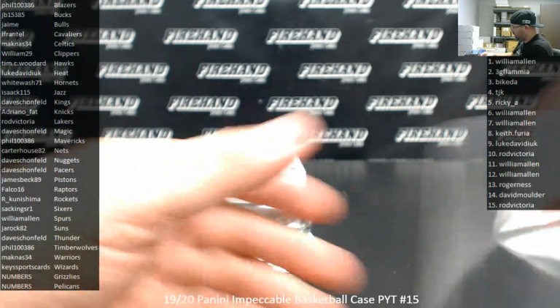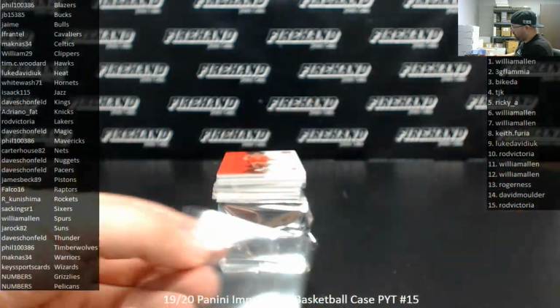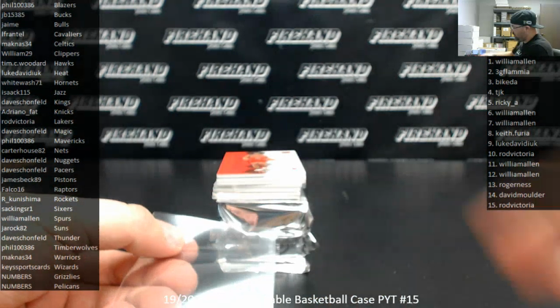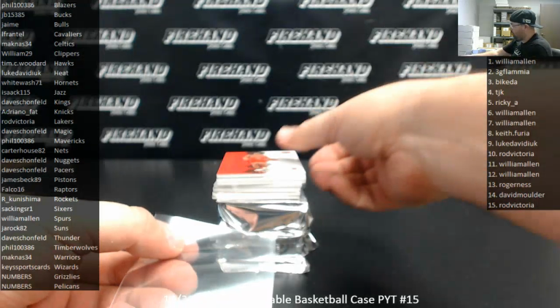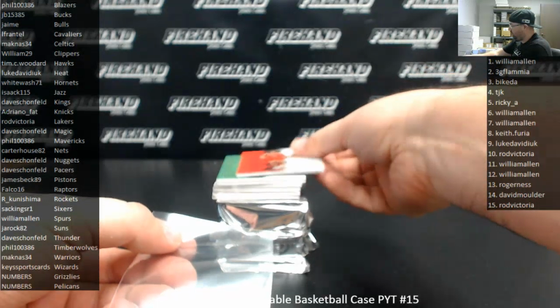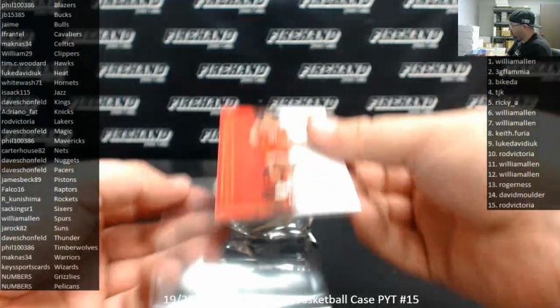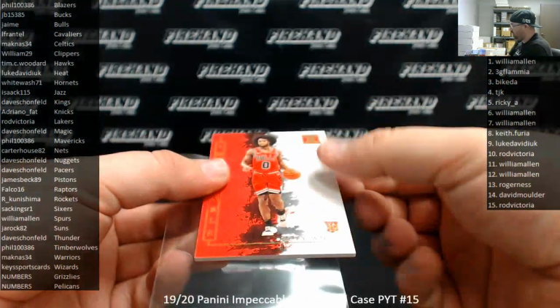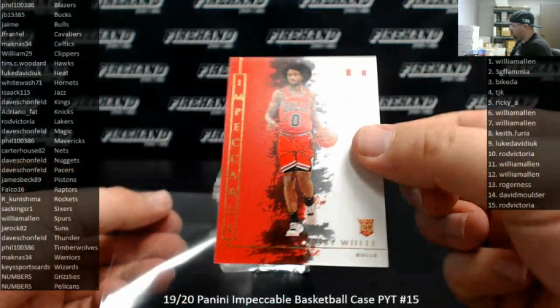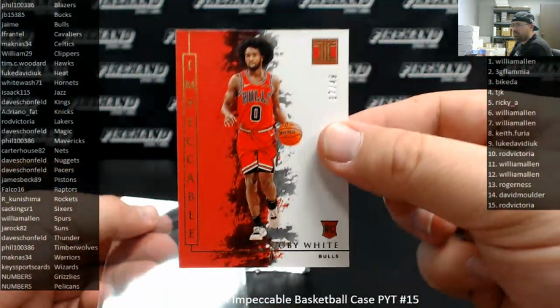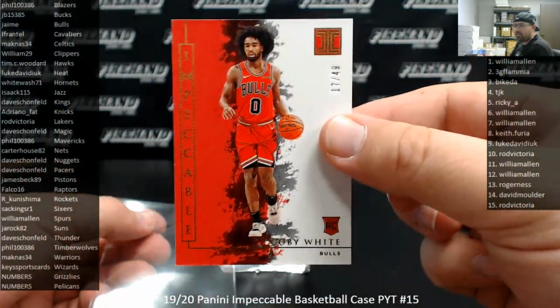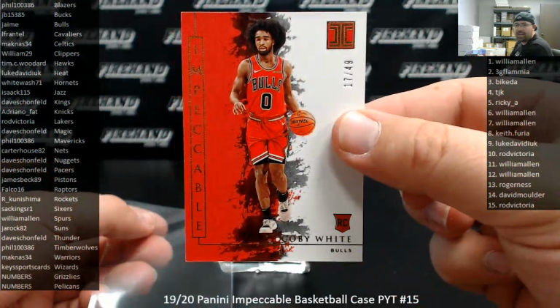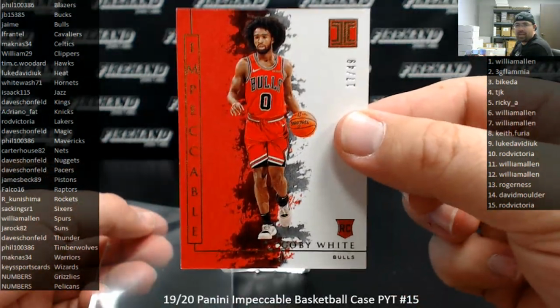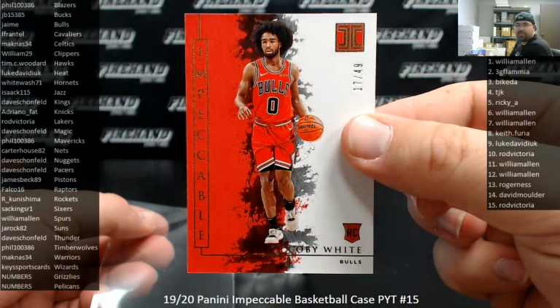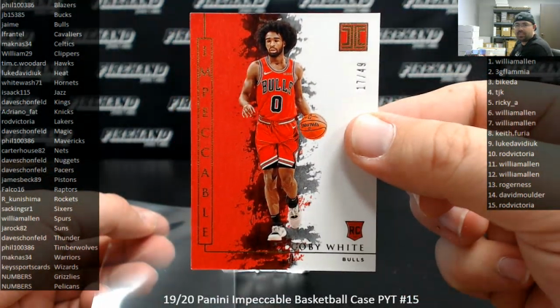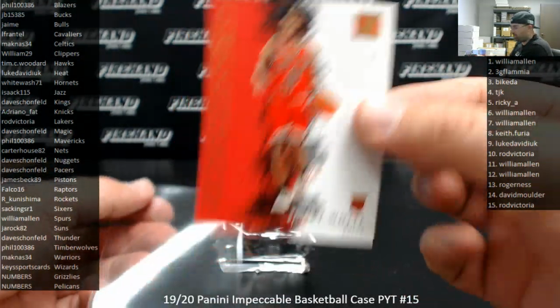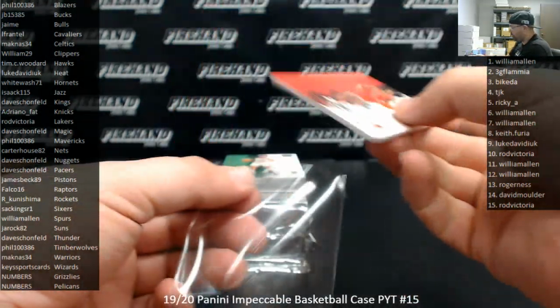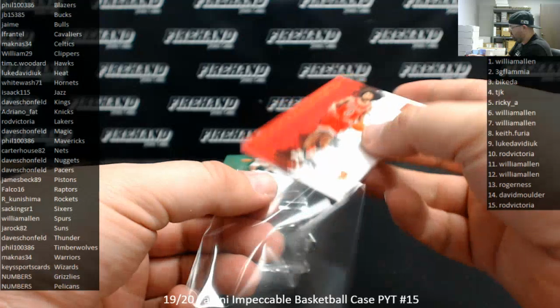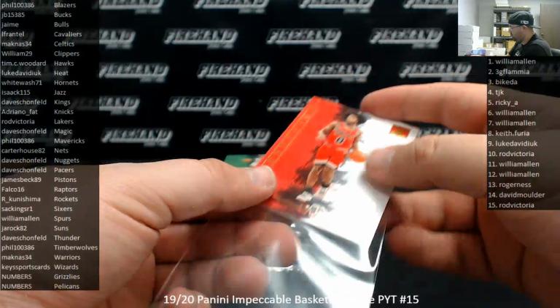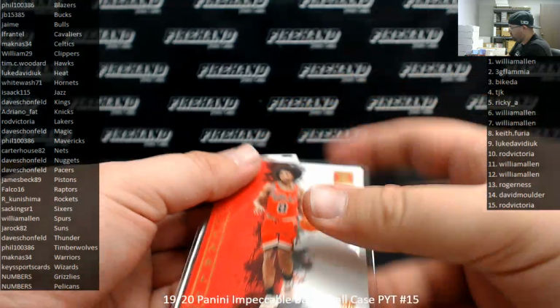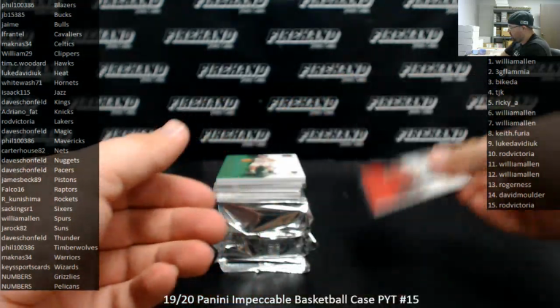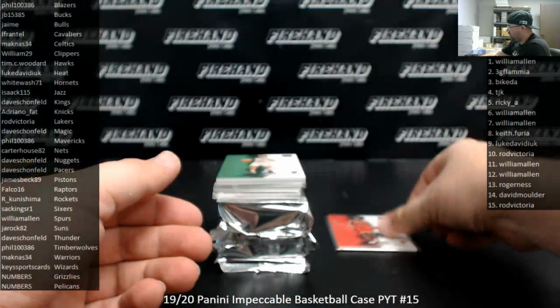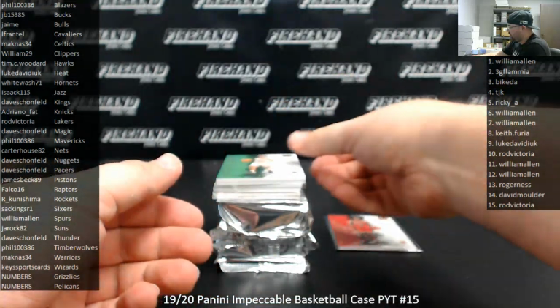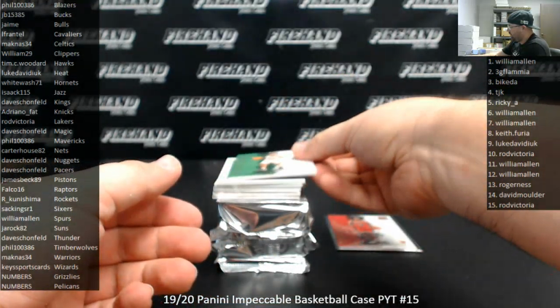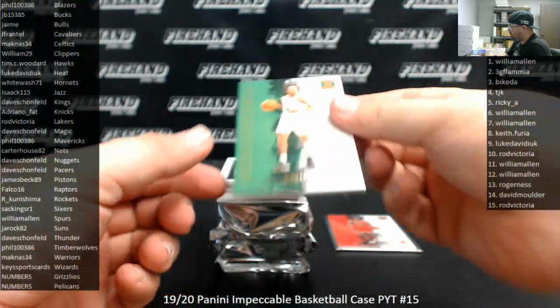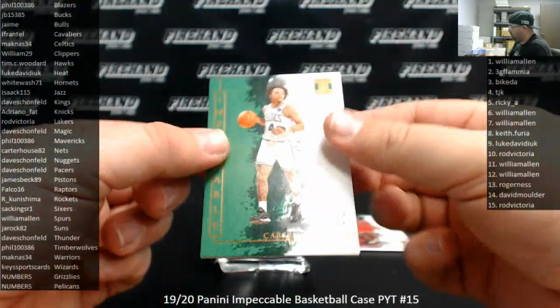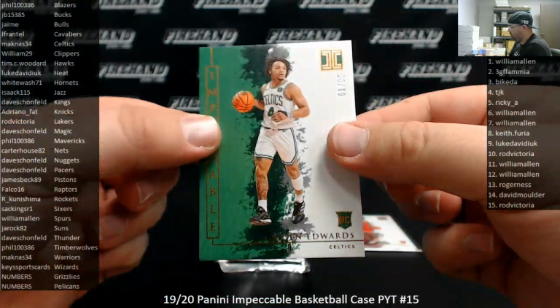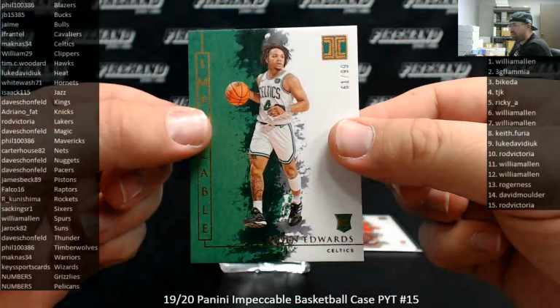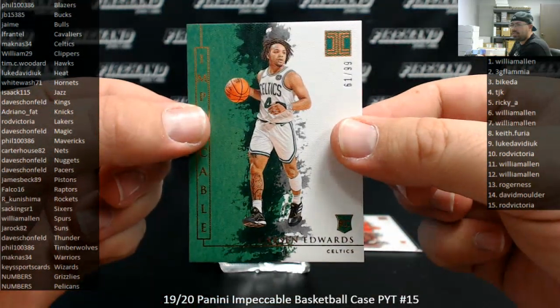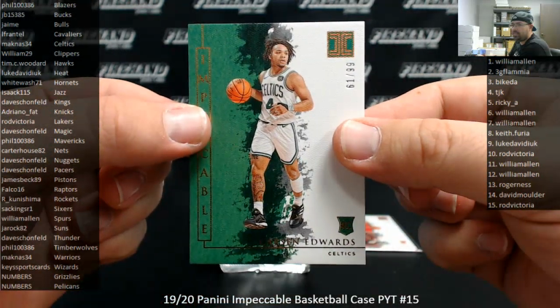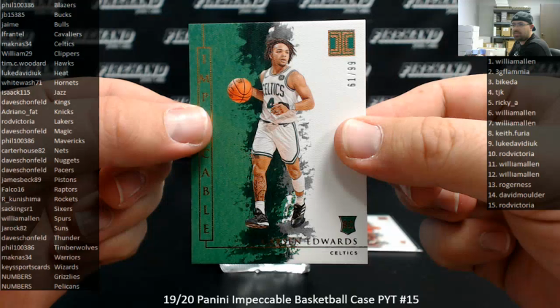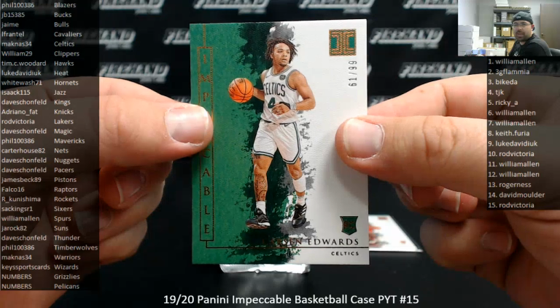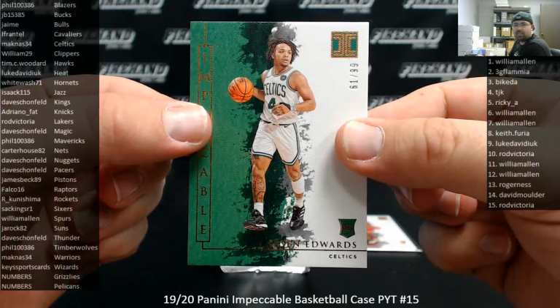We got a gold numbered to 49 — Kobe White, Chicago Bulls. The Bulls belong to Jaime, 17 of 49. Next, numbered to 99, Carson Edwards, Boston Celtics, belongs to Magnus 34.